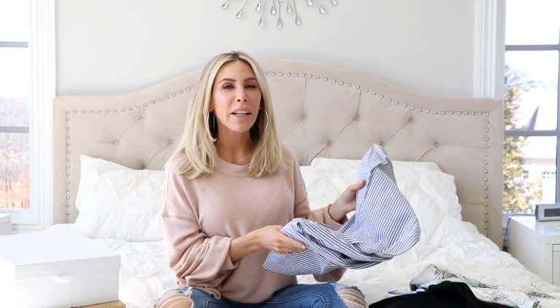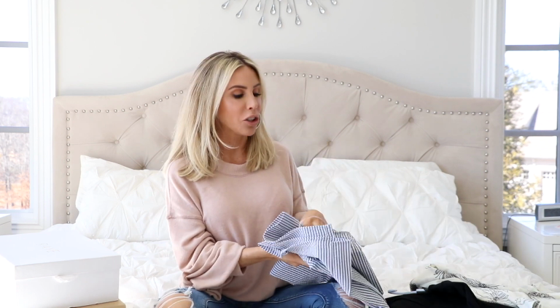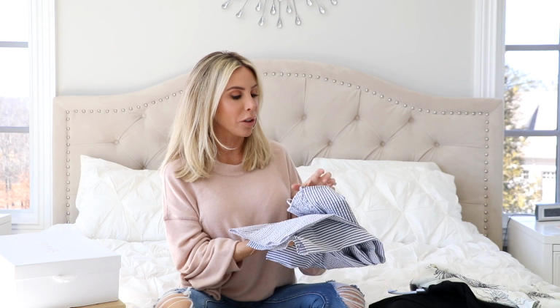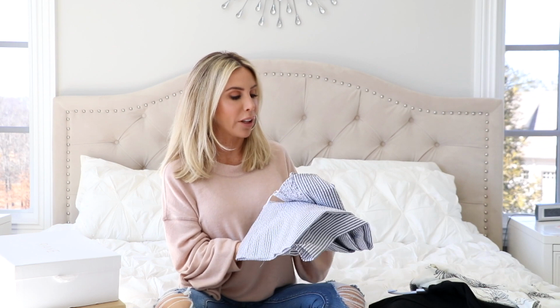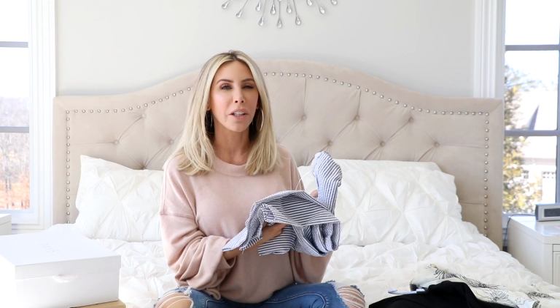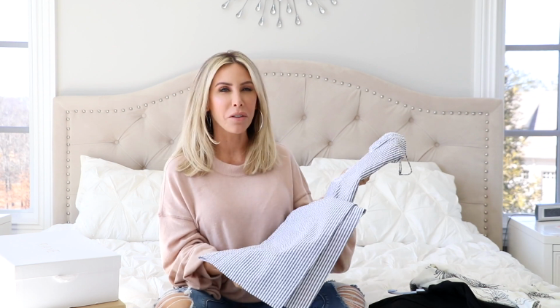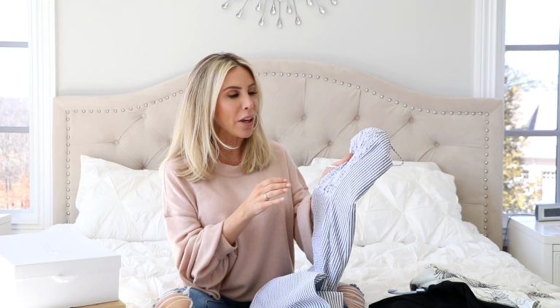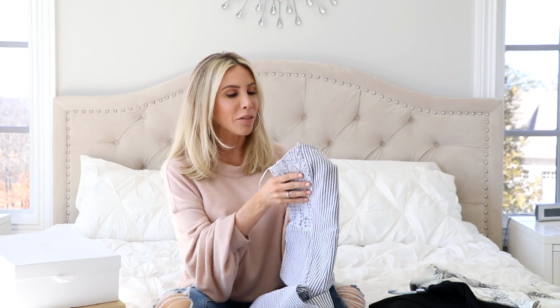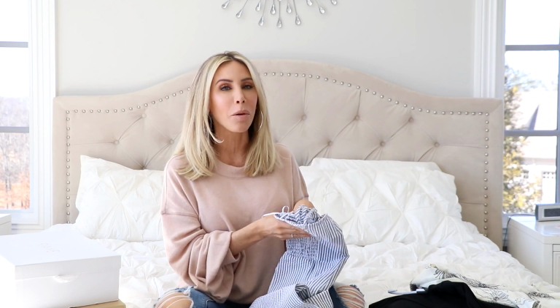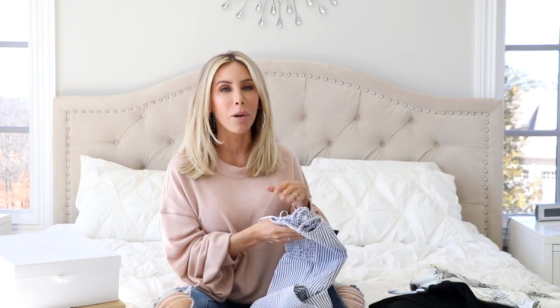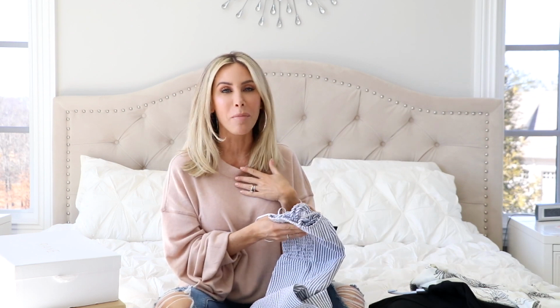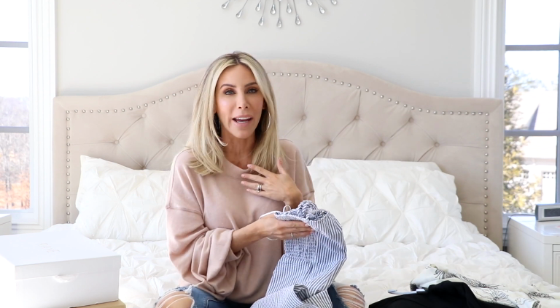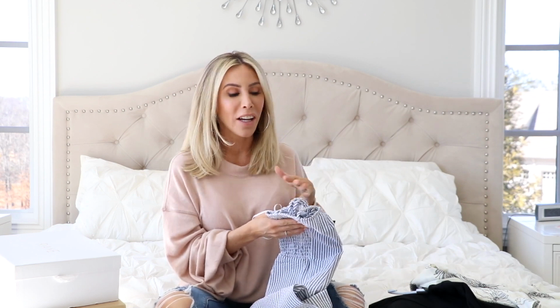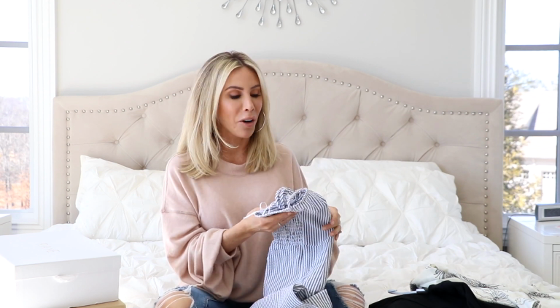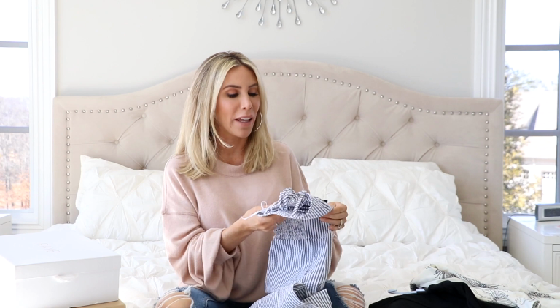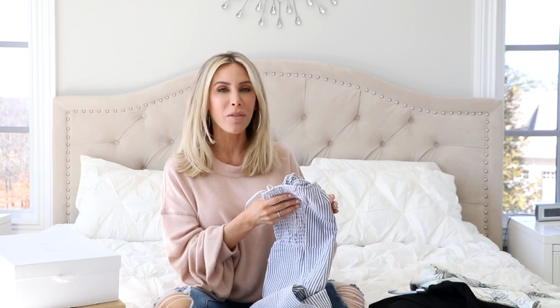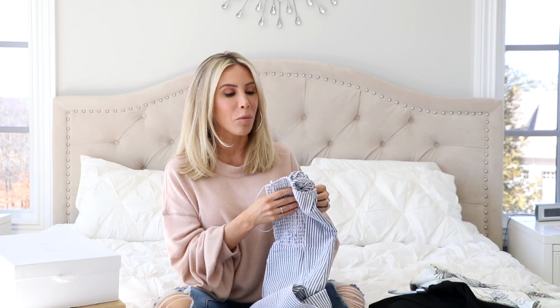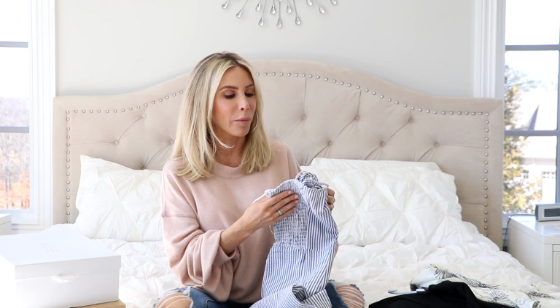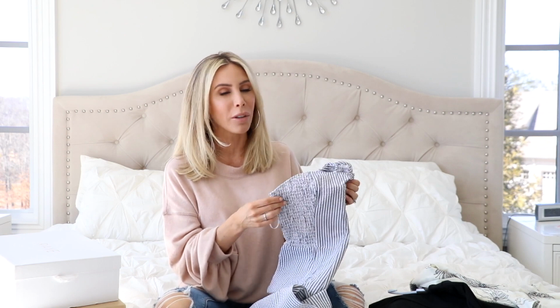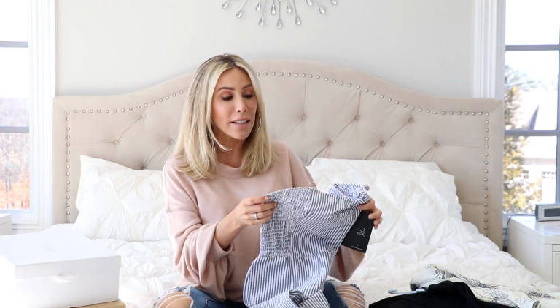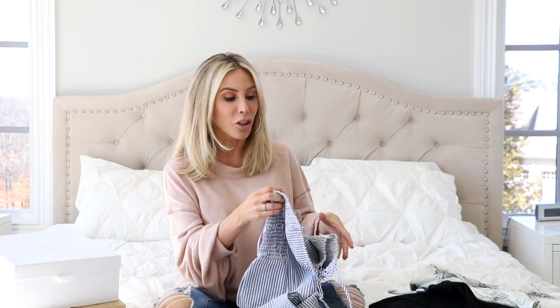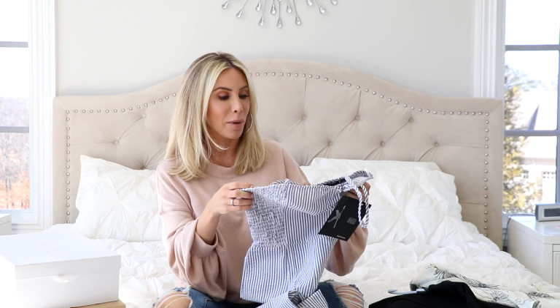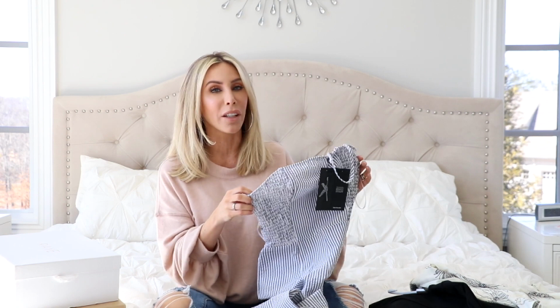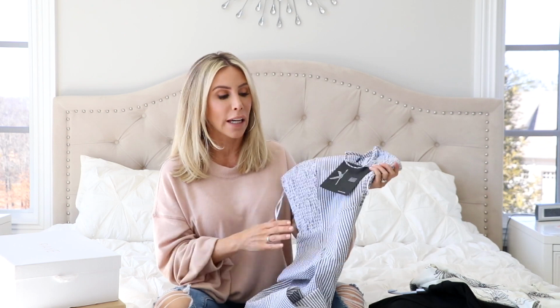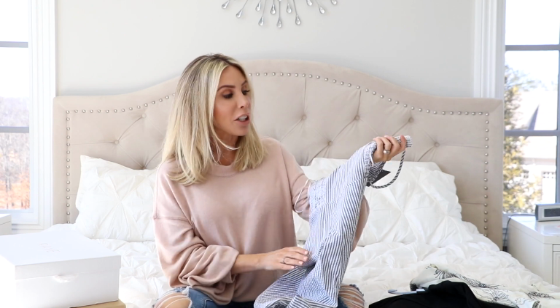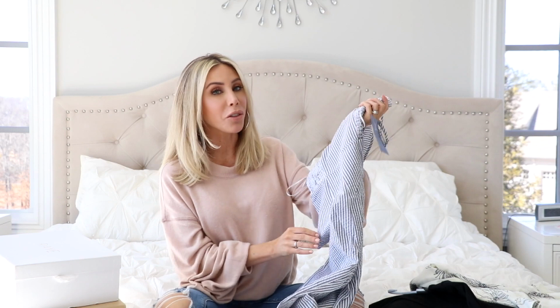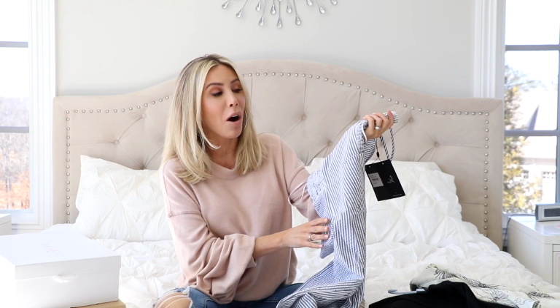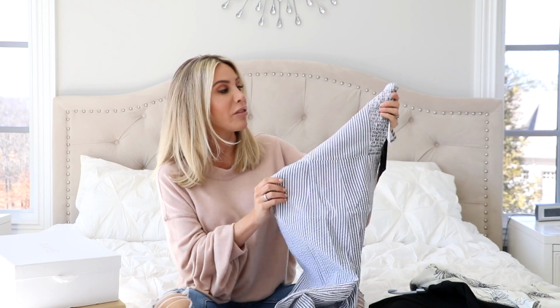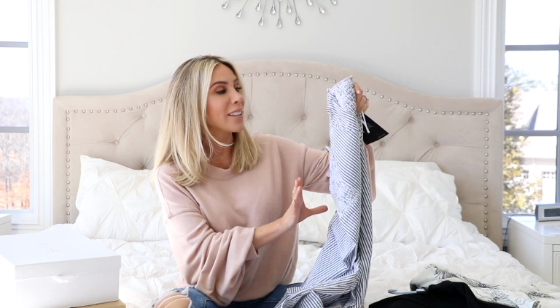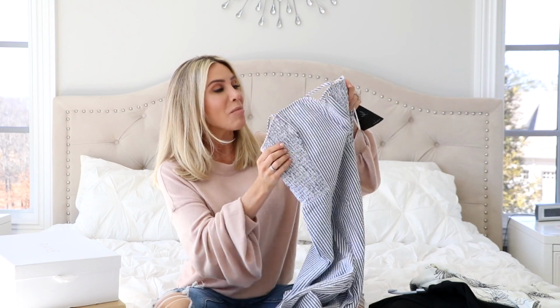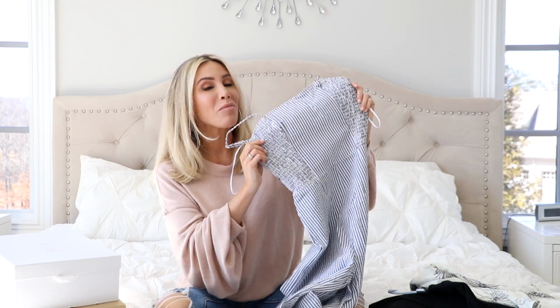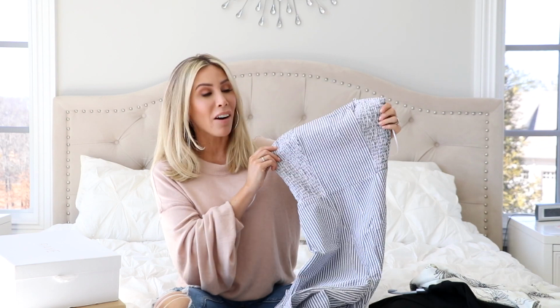I feel like all jean shorts are made for like 20 year olds. I've talked to so many people my age and they always feel the same way. So at least it's not just me who feels like jean shorts are so hard to find. But moving on.